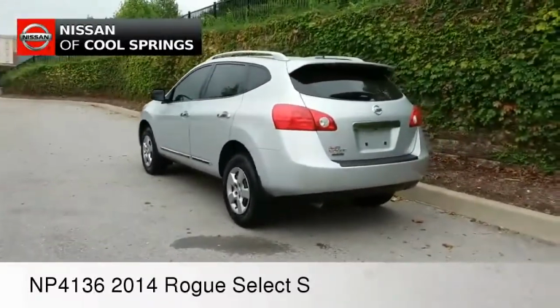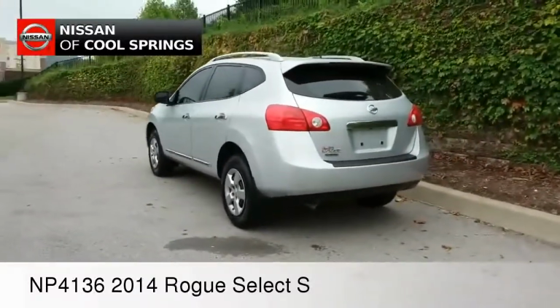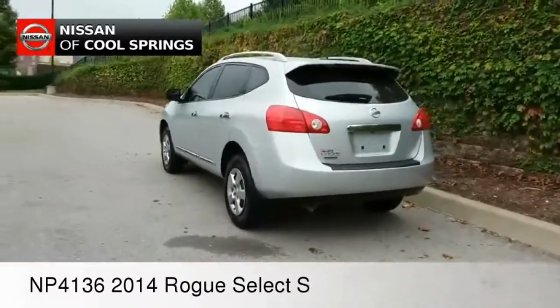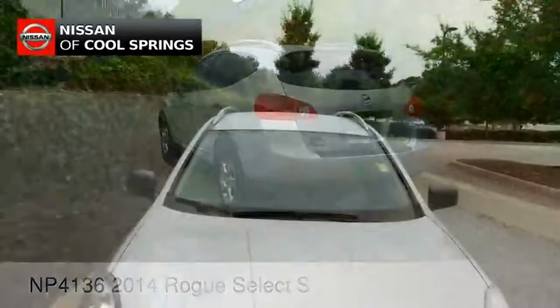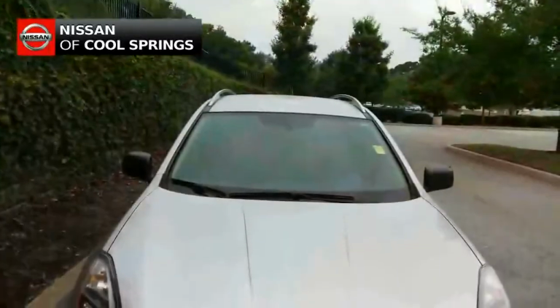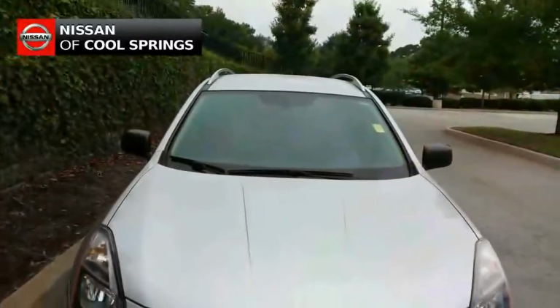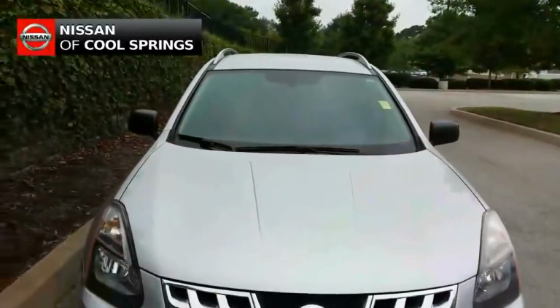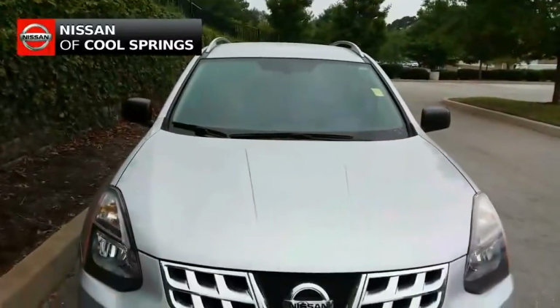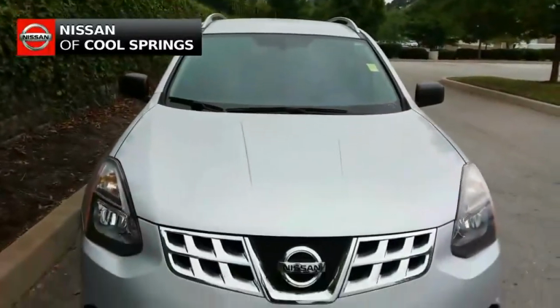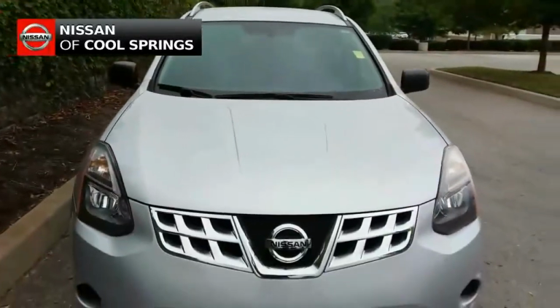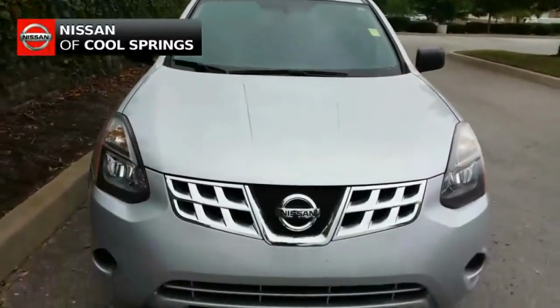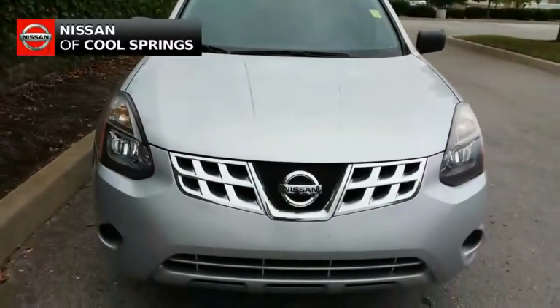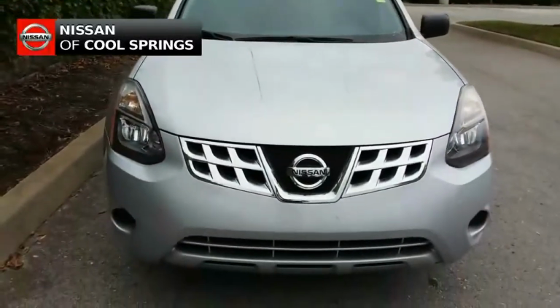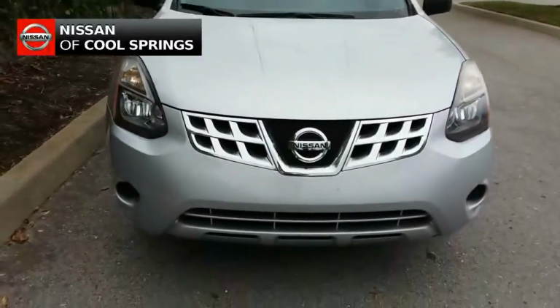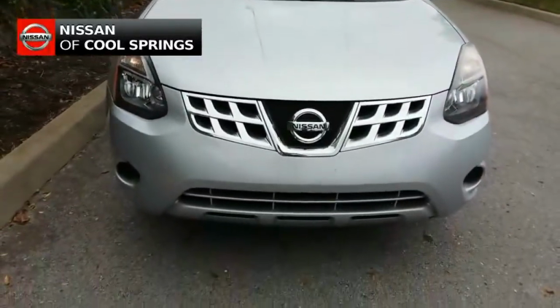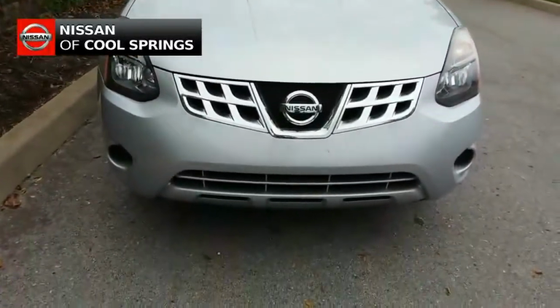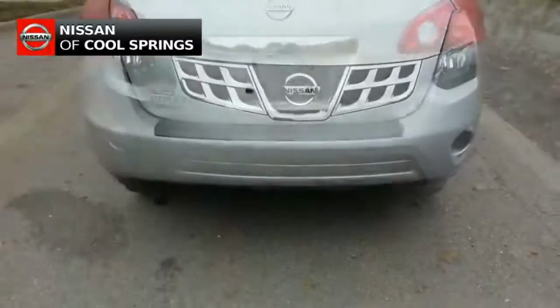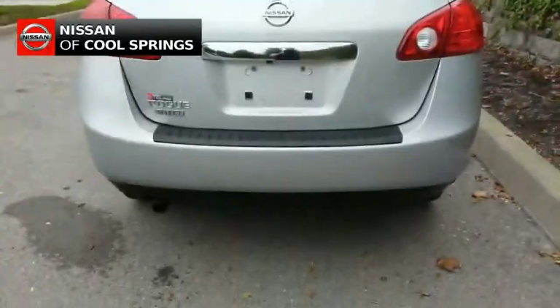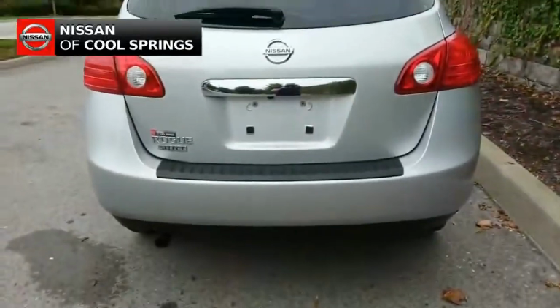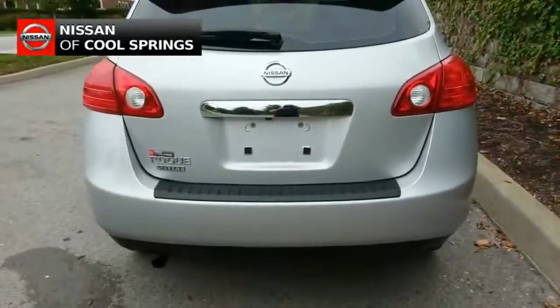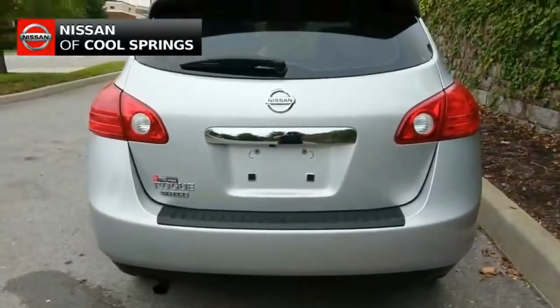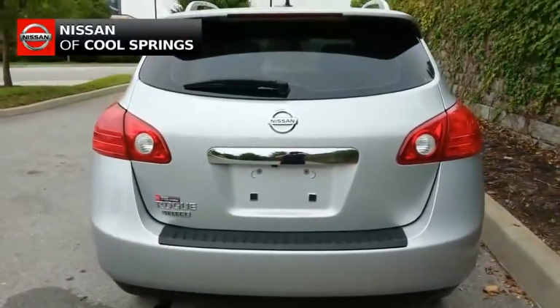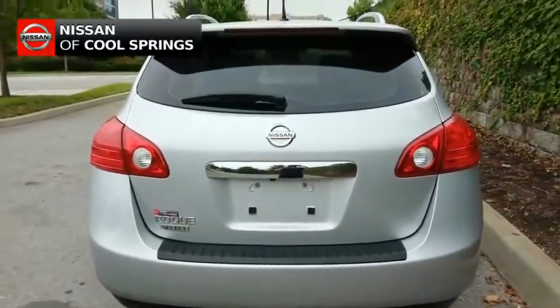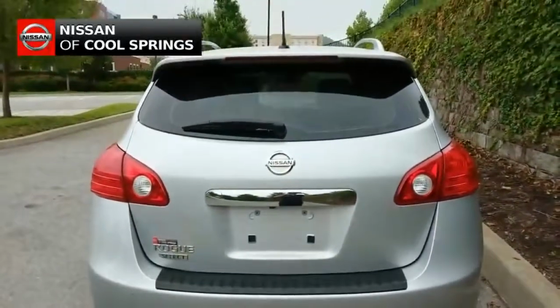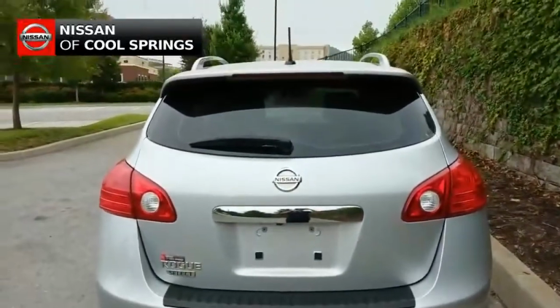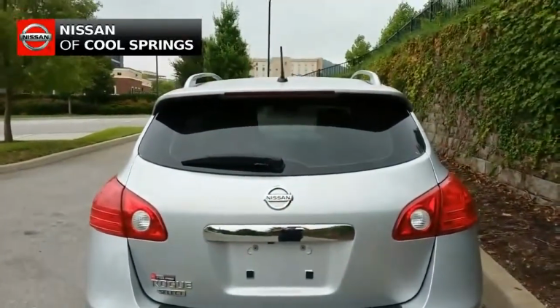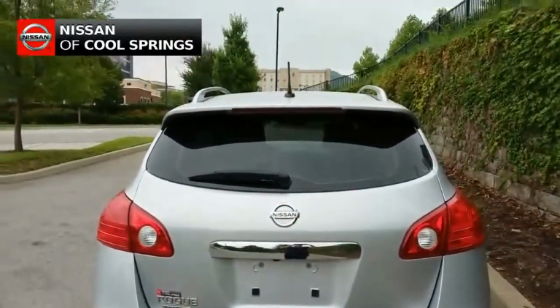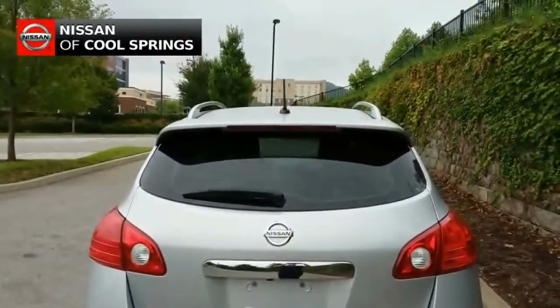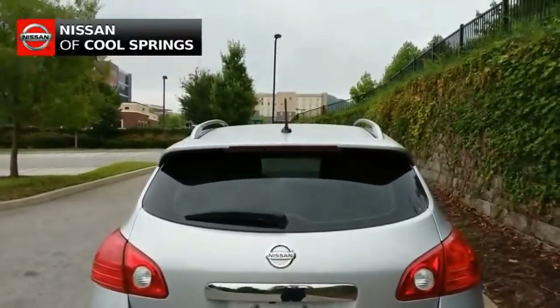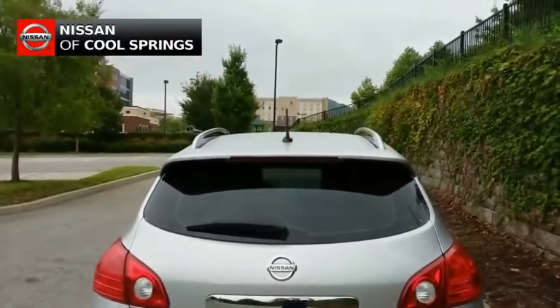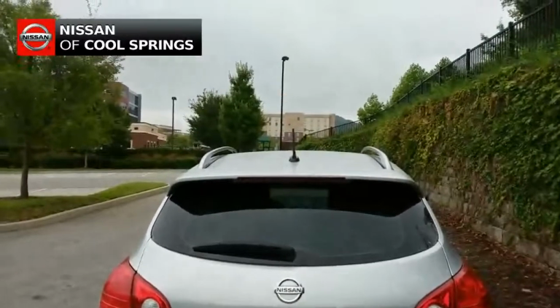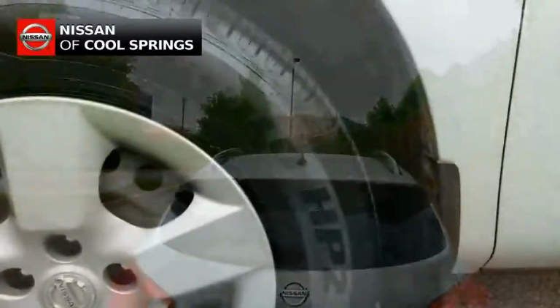Today we're looking at a pre-owned 2014 Nissan Rogue Select with S trim level. It's very nicely equipped and is in excellent condition. It's a local trade with about 48,000 miles.